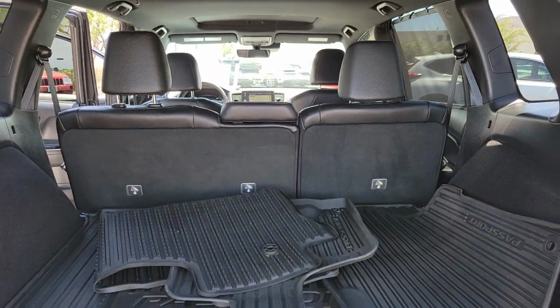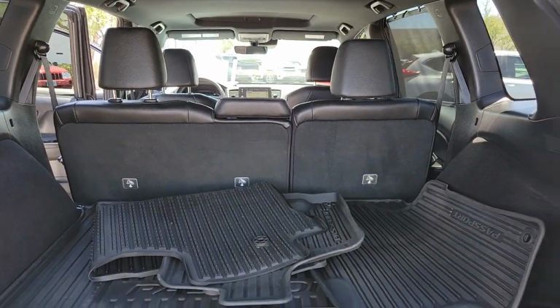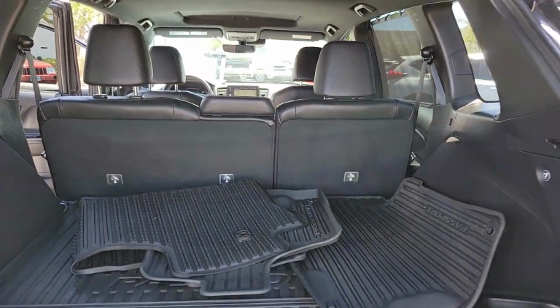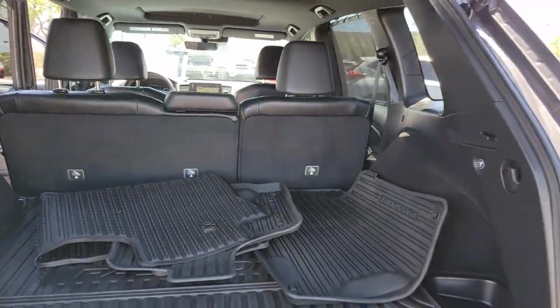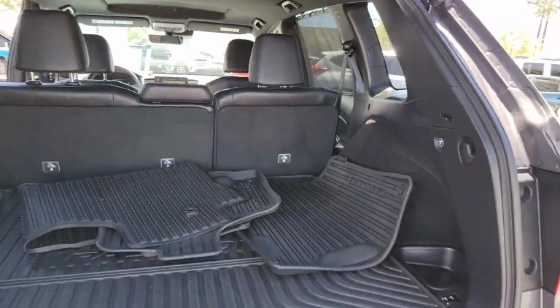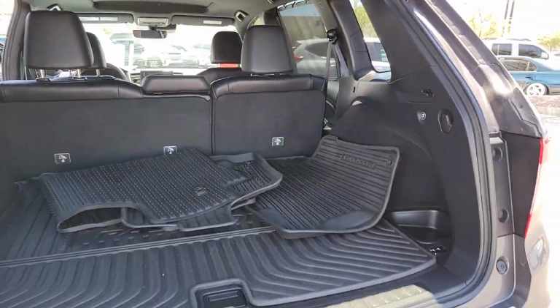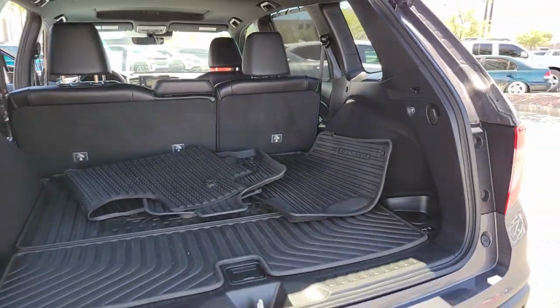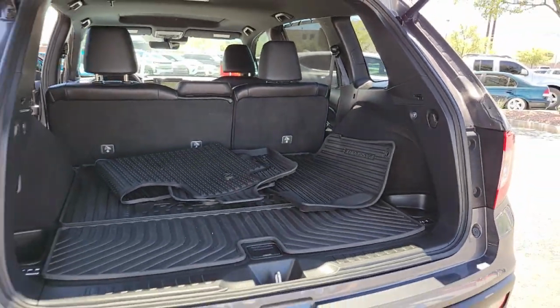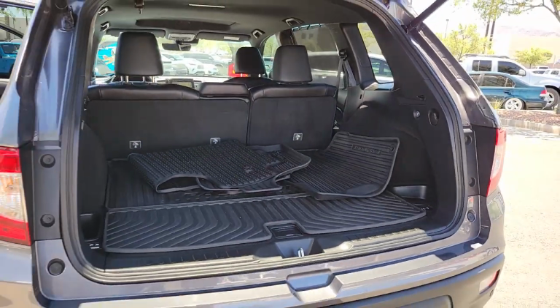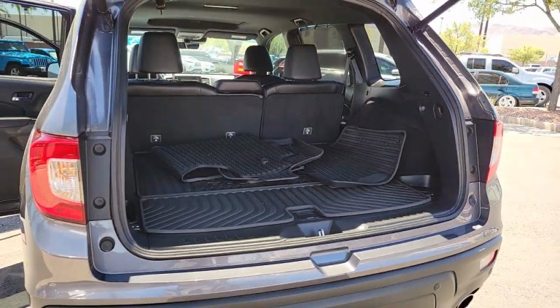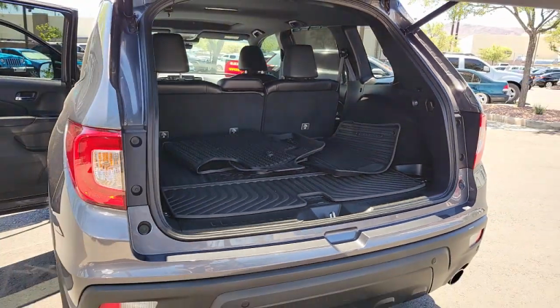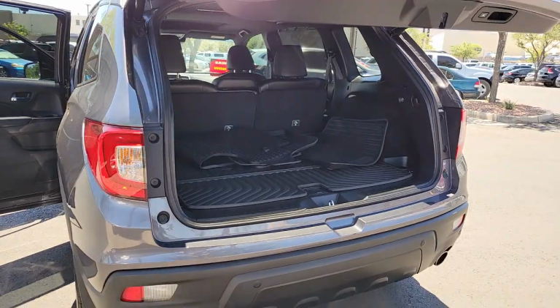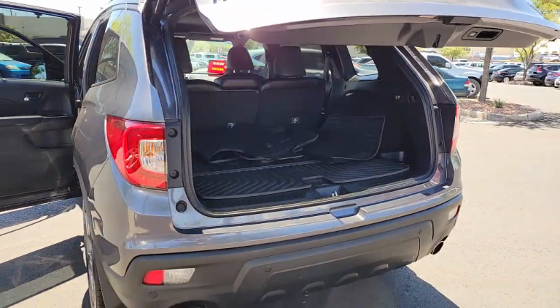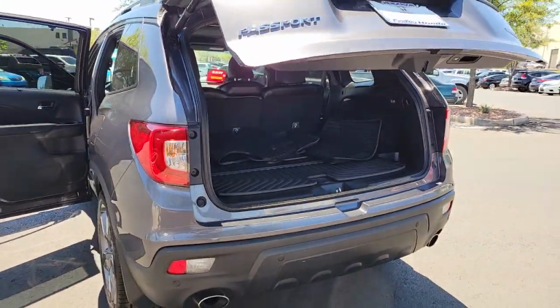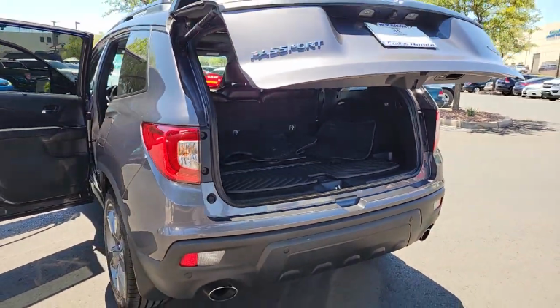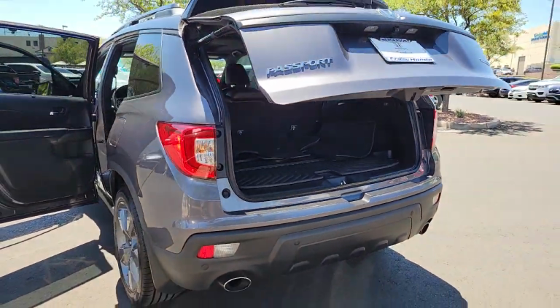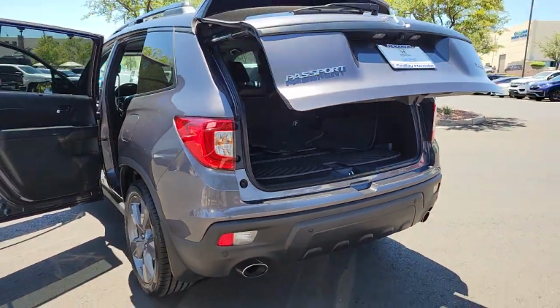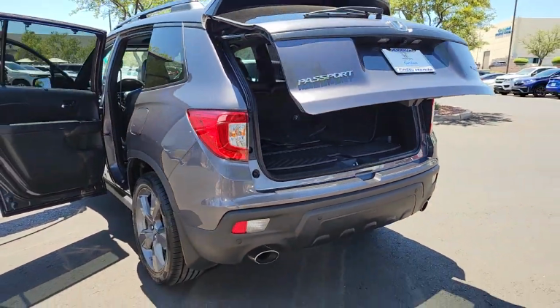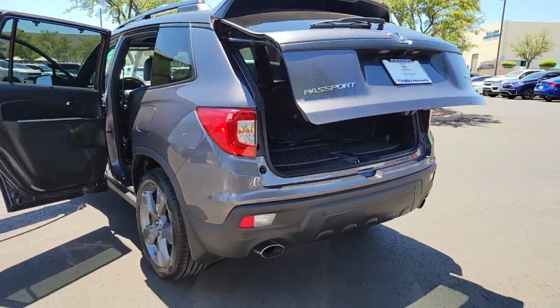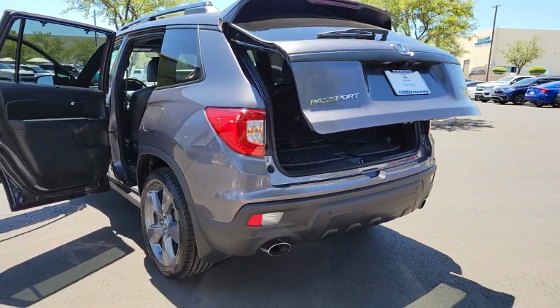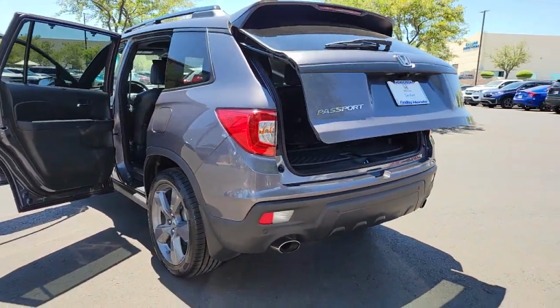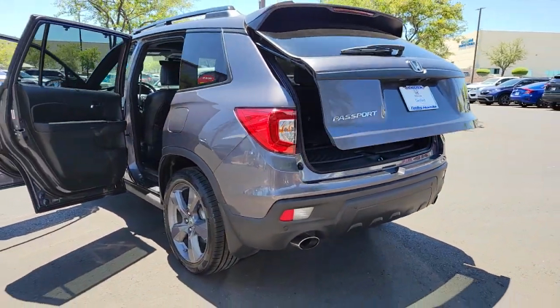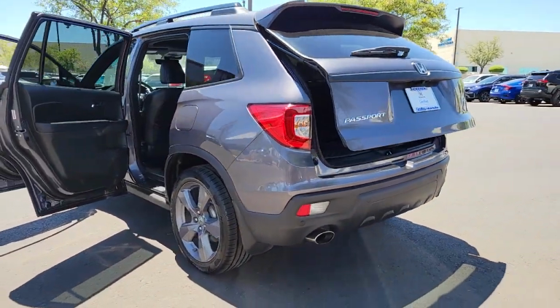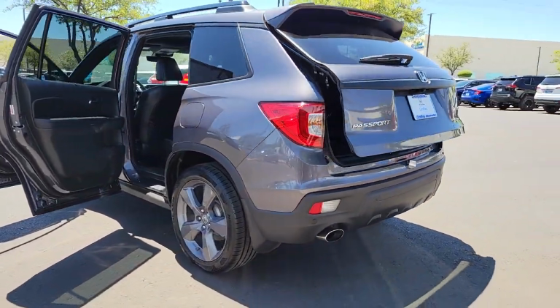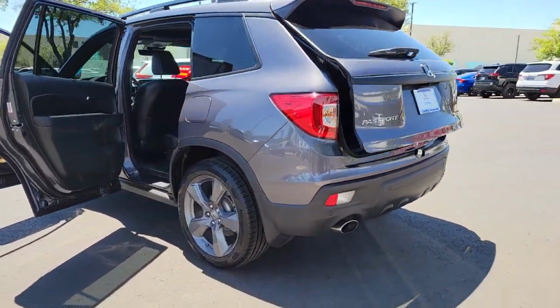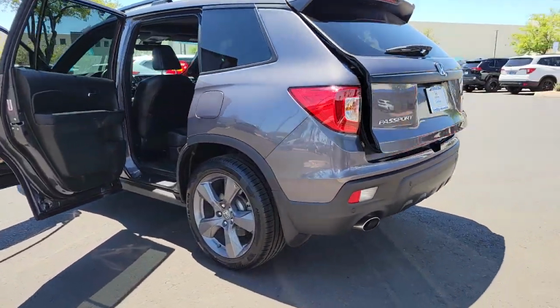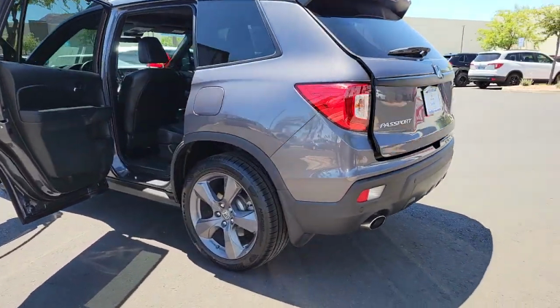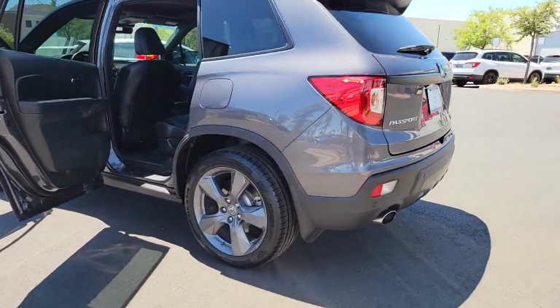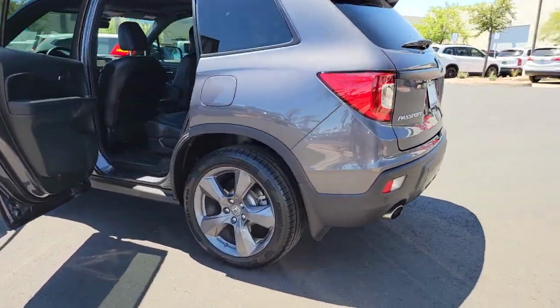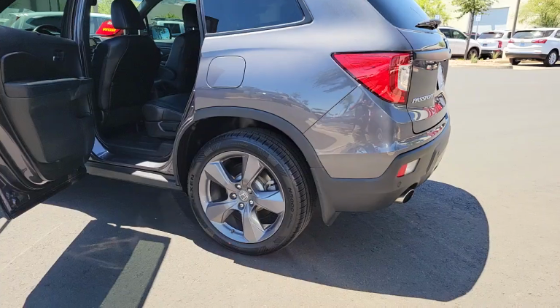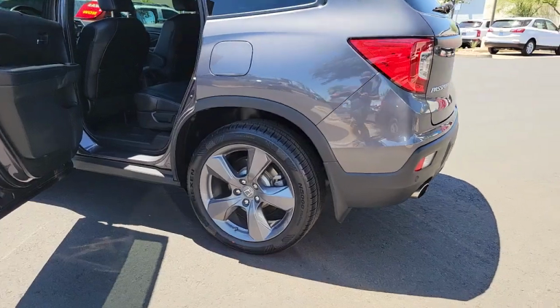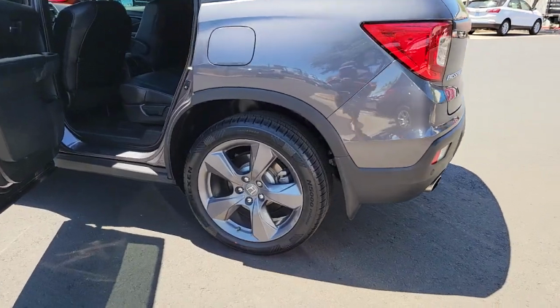smart tech, towing ability, and optional all-wheel drive — this innovative vehicle has your back. These are just some of the great options this vehicle comes with.